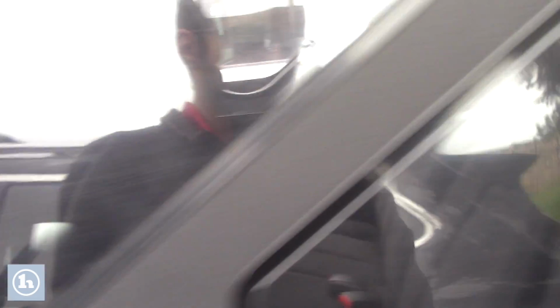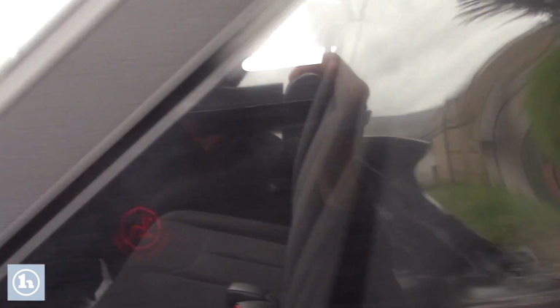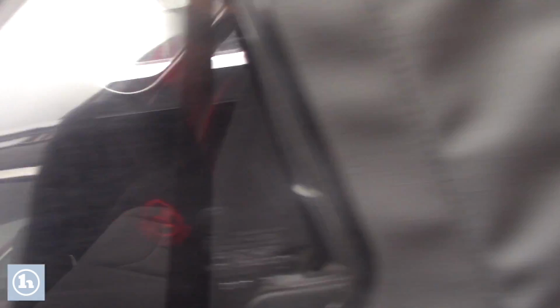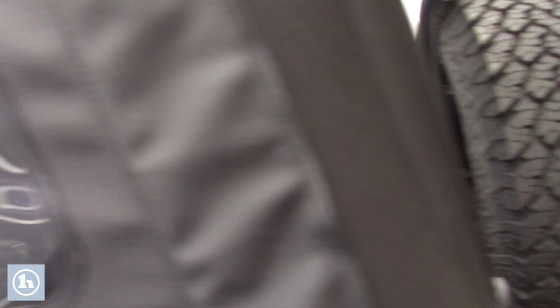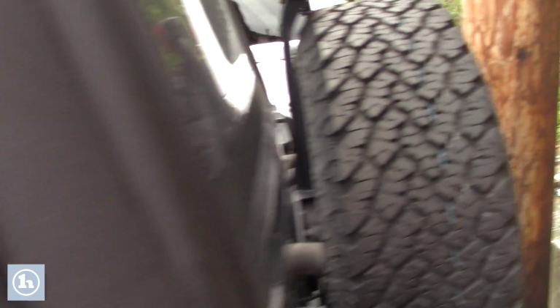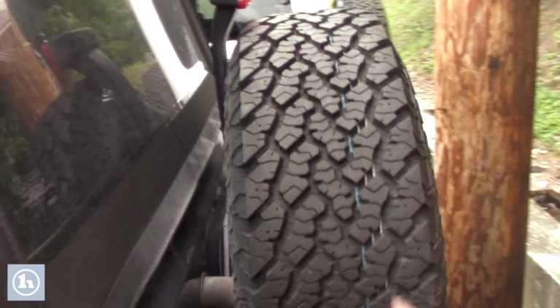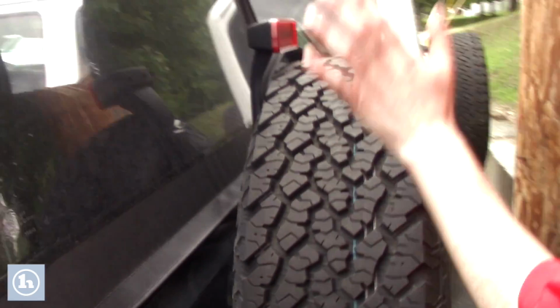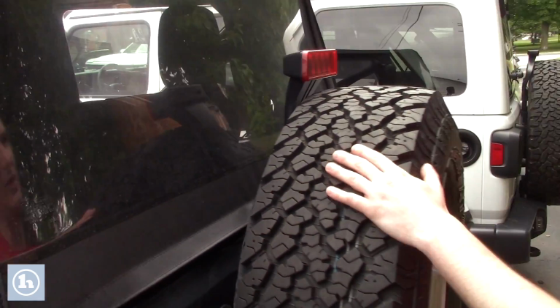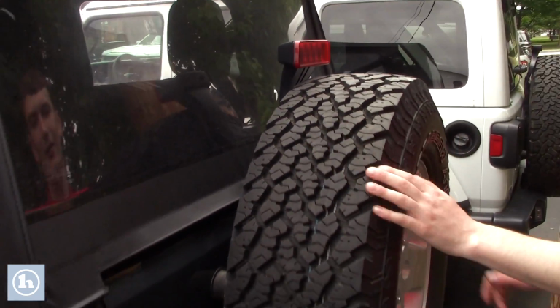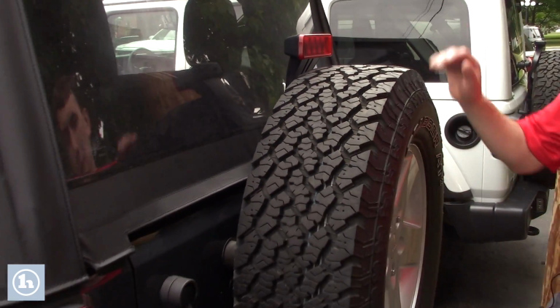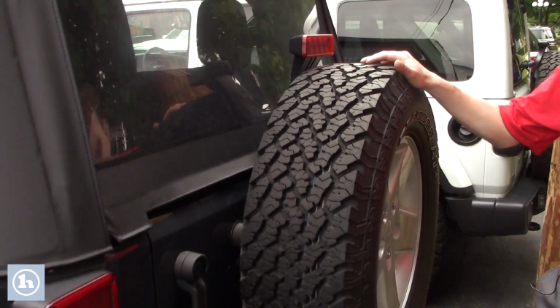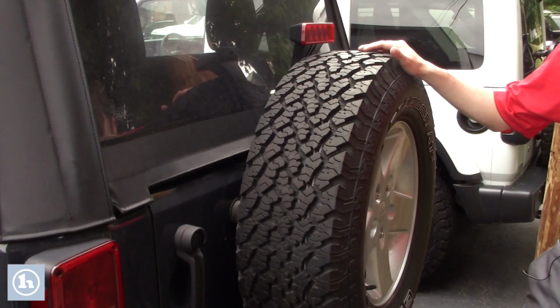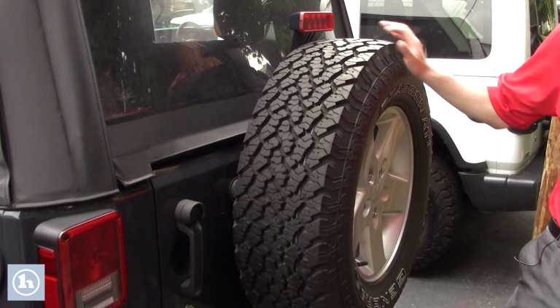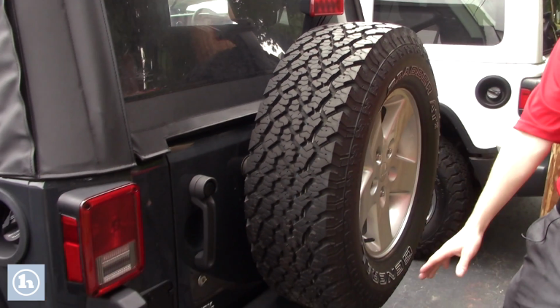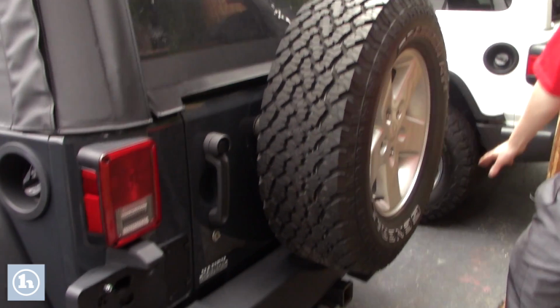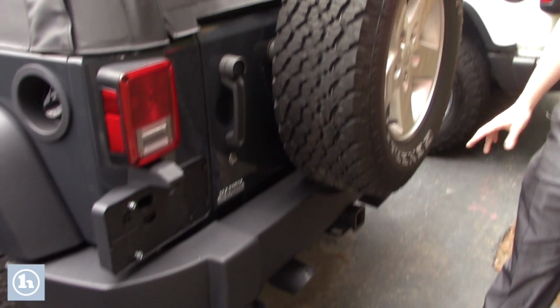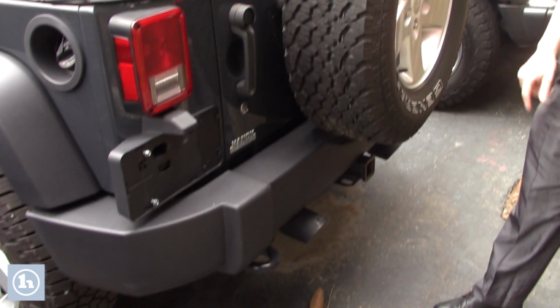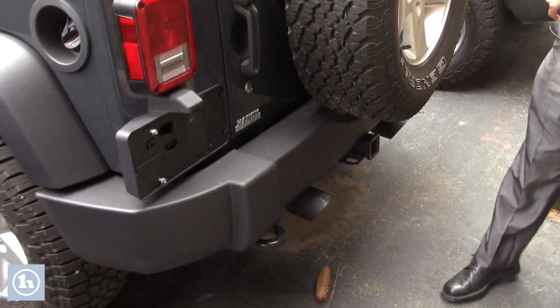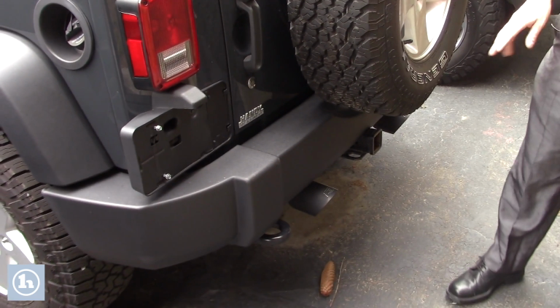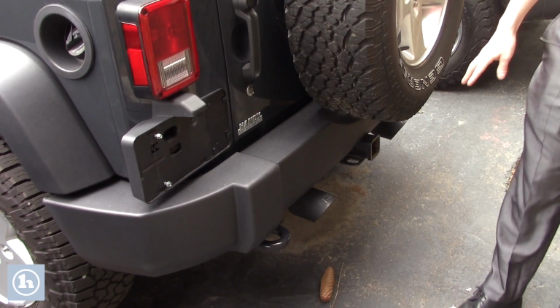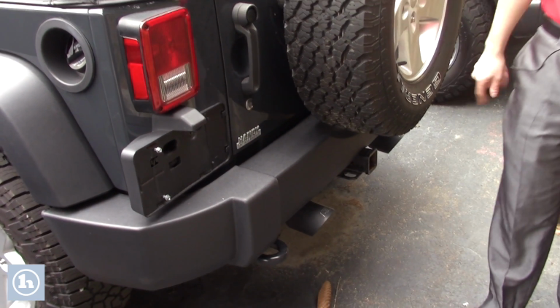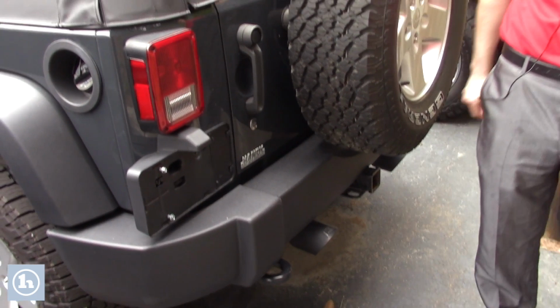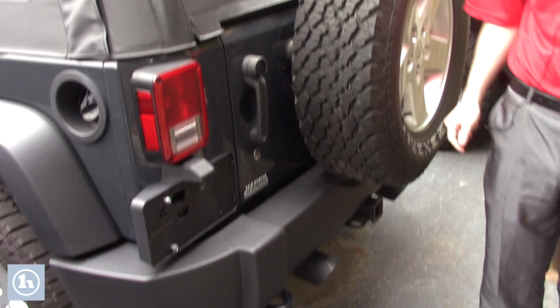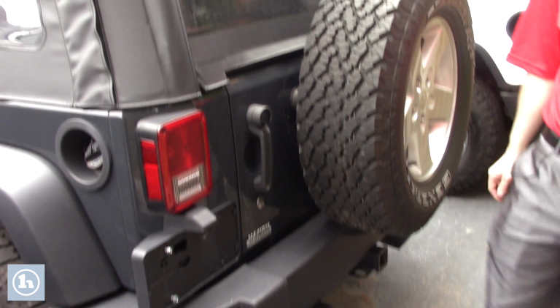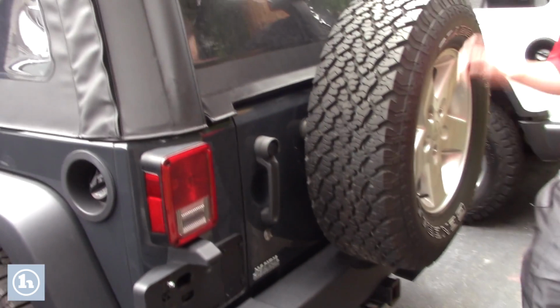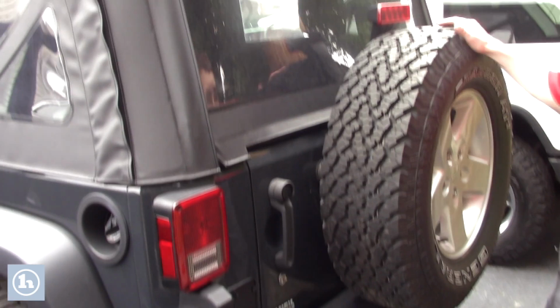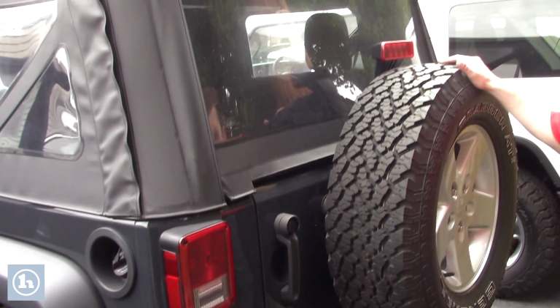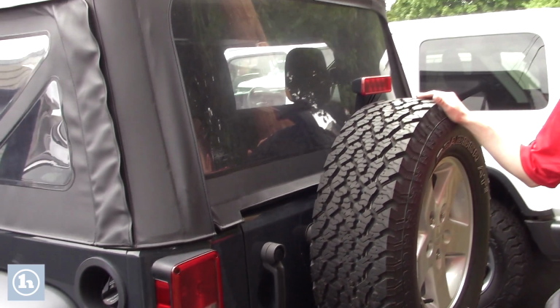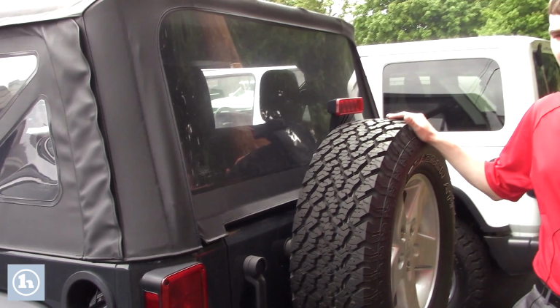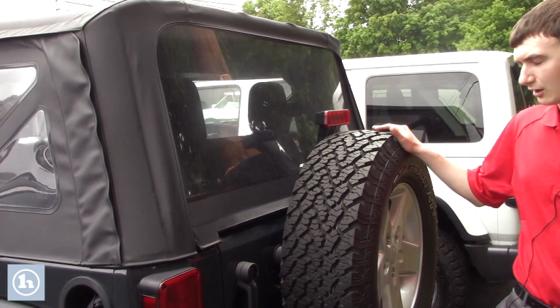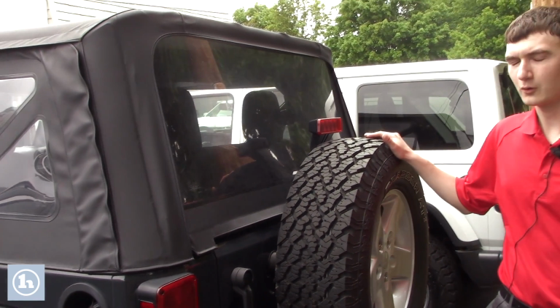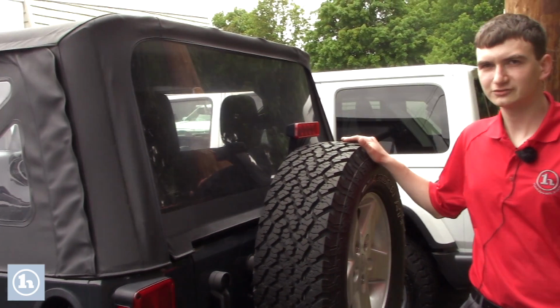When looking at the back of the vehicle, you have the spare tire, of course, and tow hitches underneath. You've got a dual exhaust, and it's four-wheel drive.